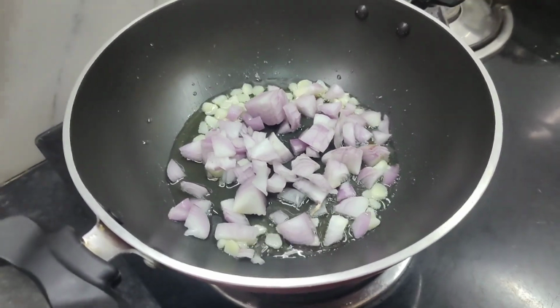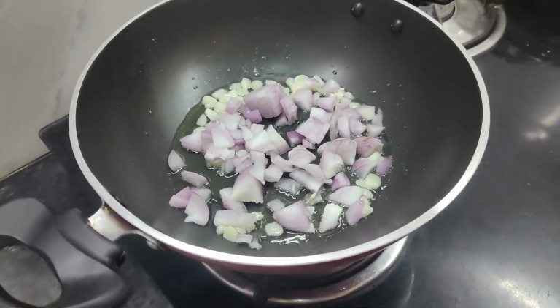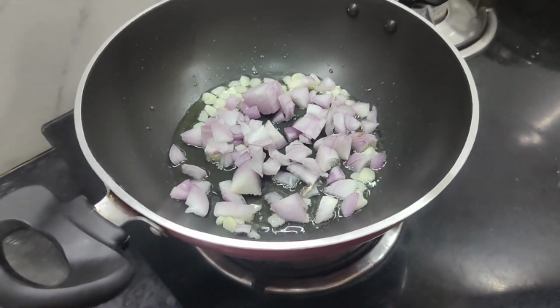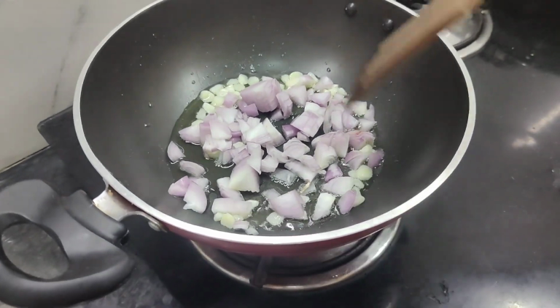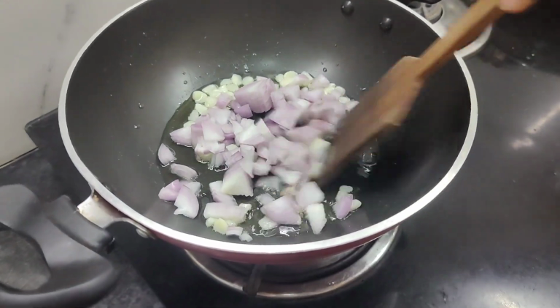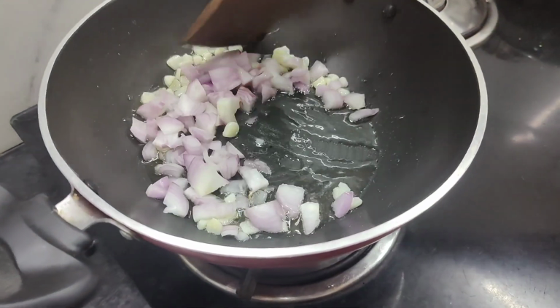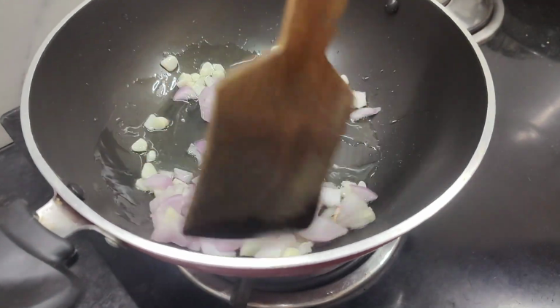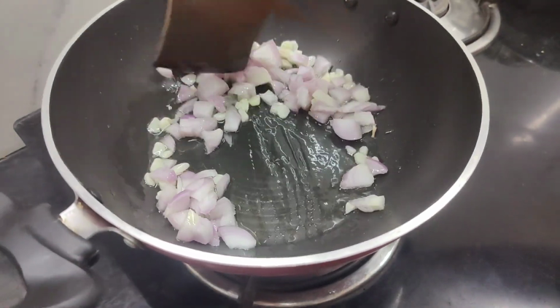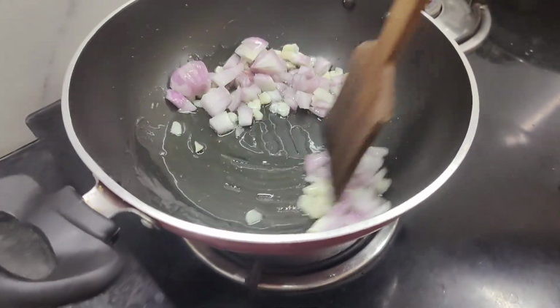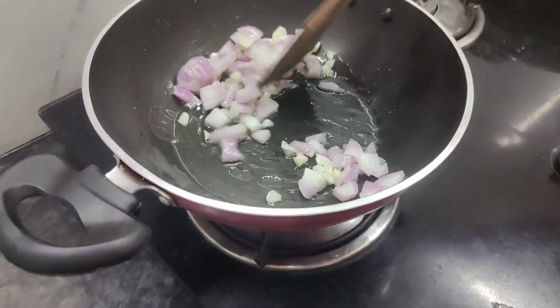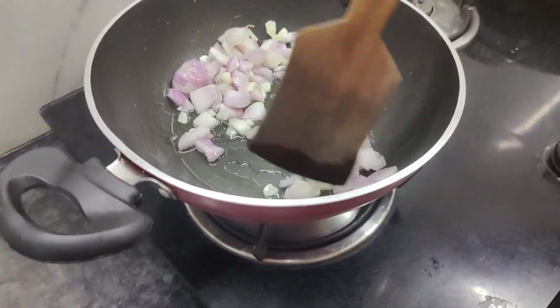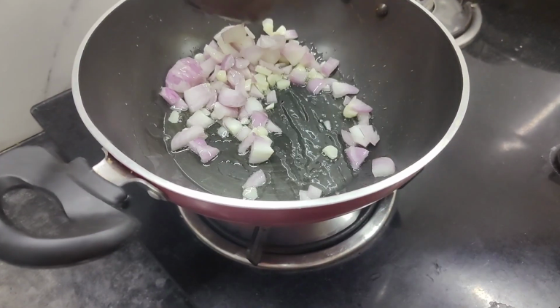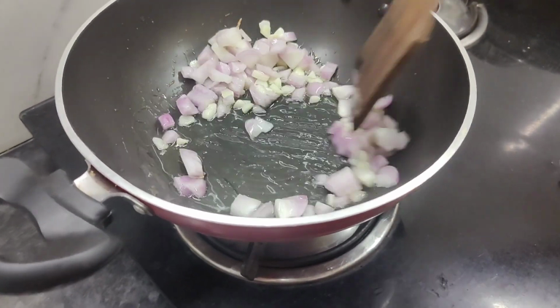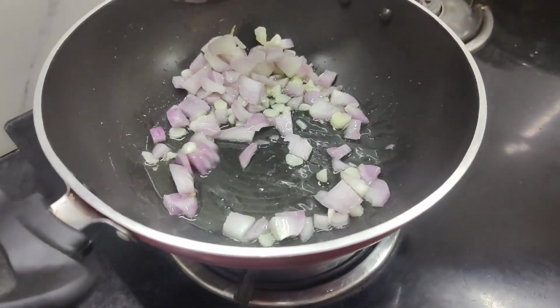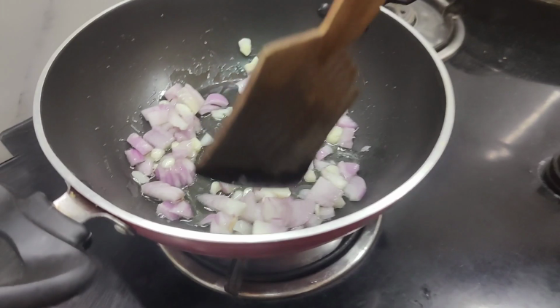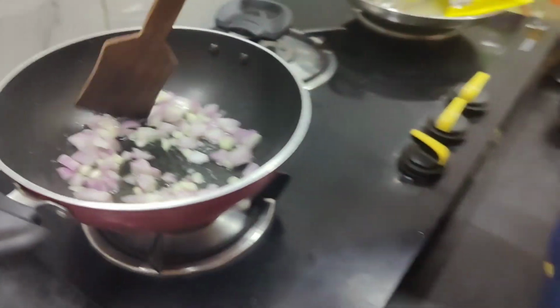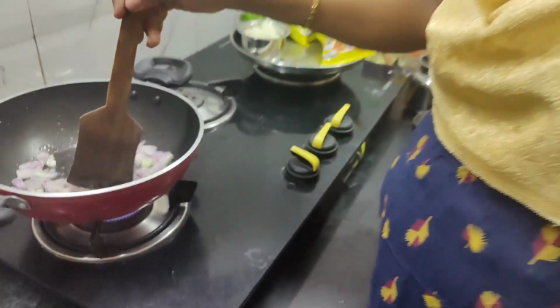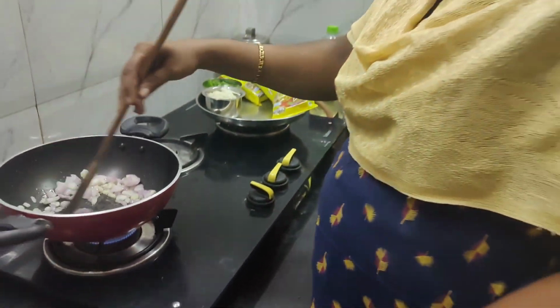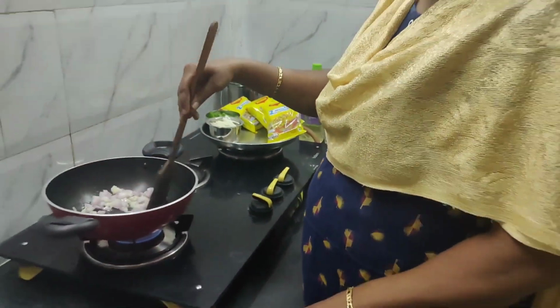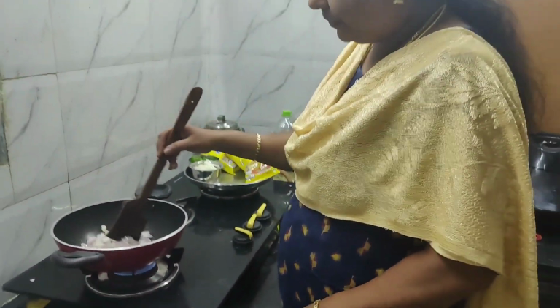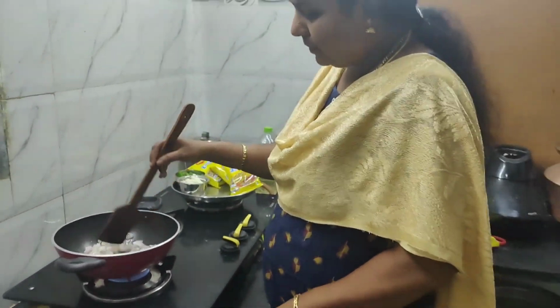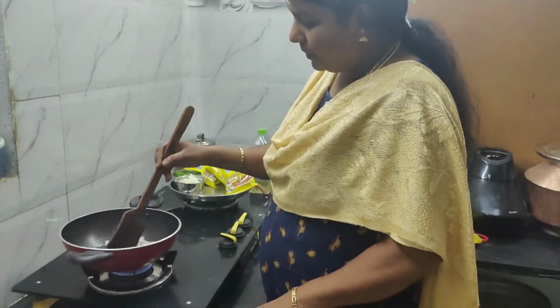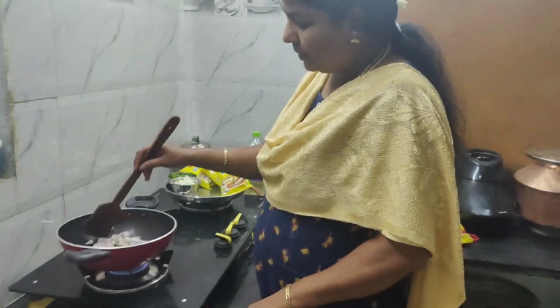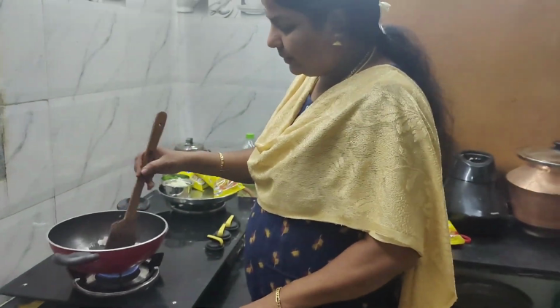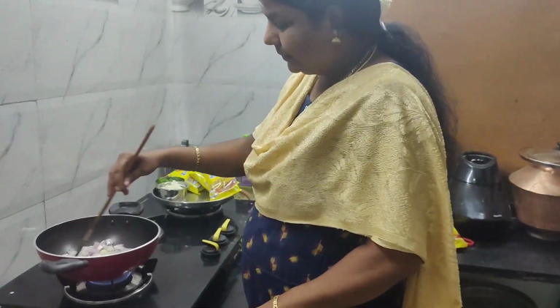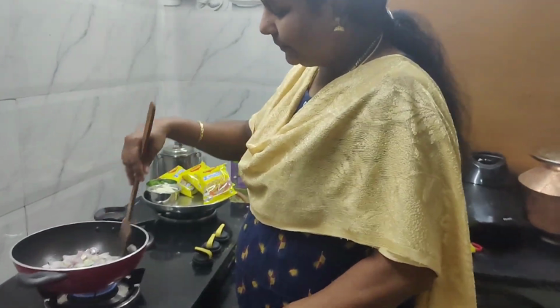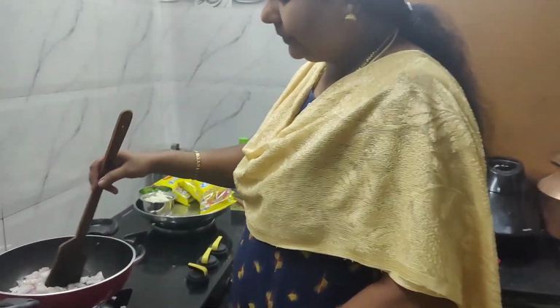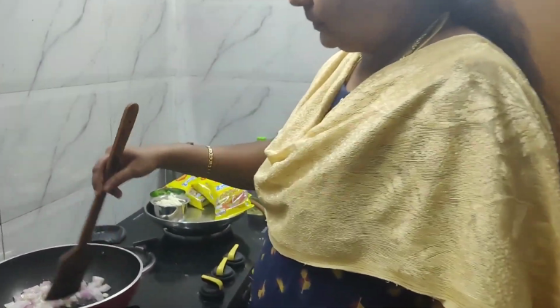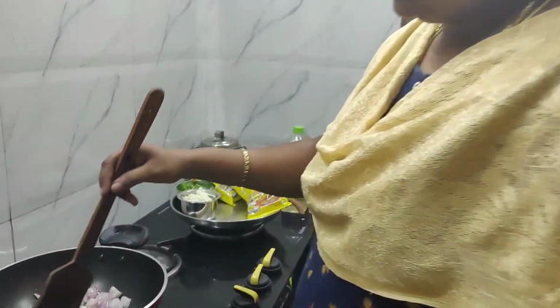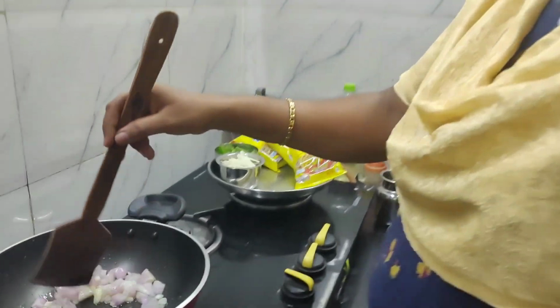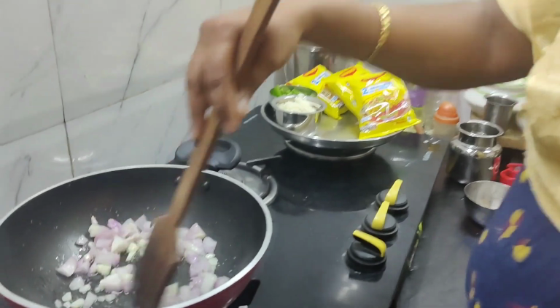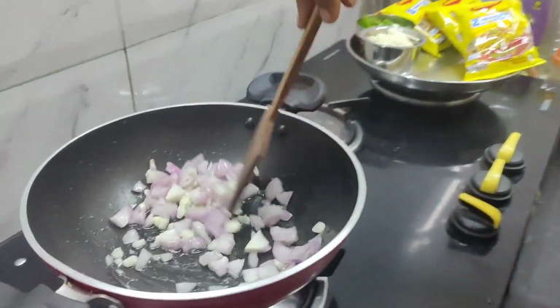I put a baggy noodles in the pan. I put a spoon in the pan. It's a knife and a cap I work out. I picked it up in the pan.